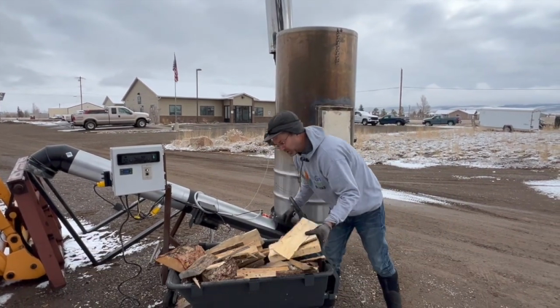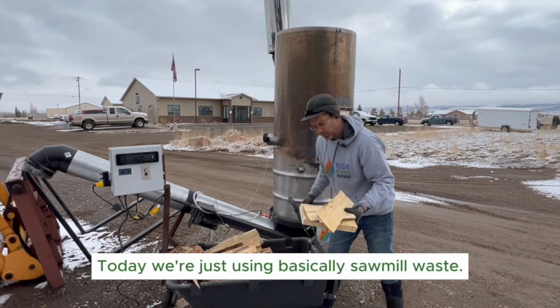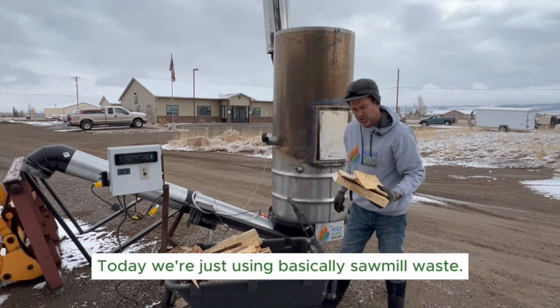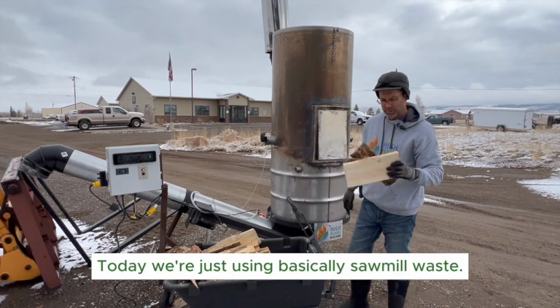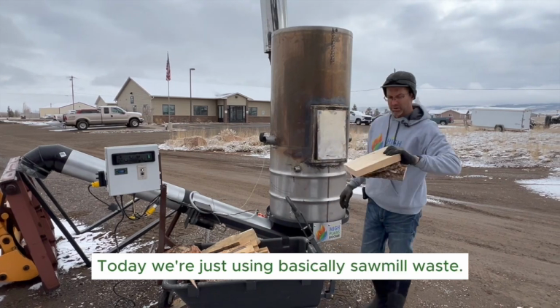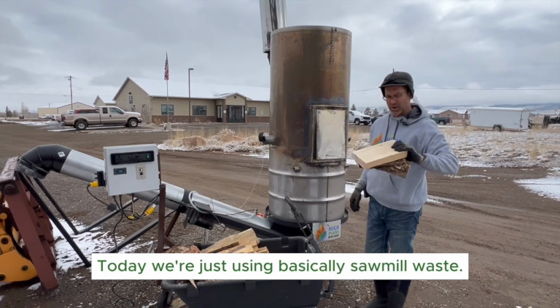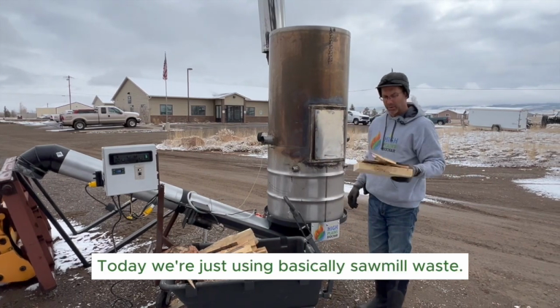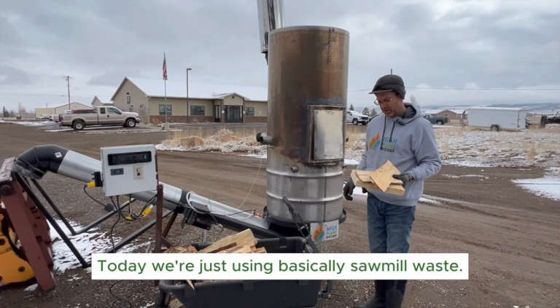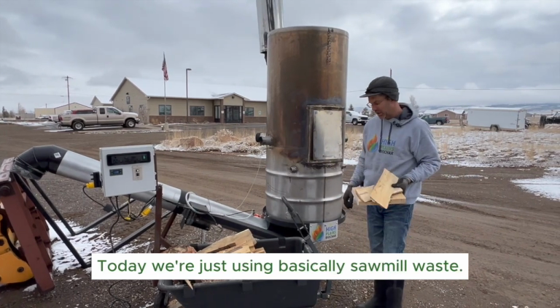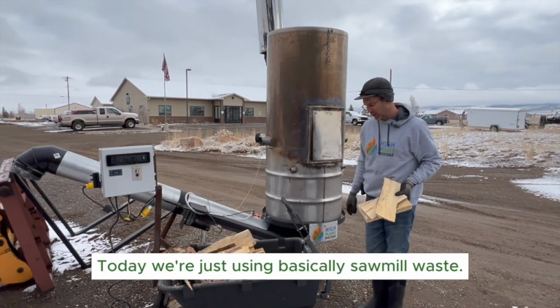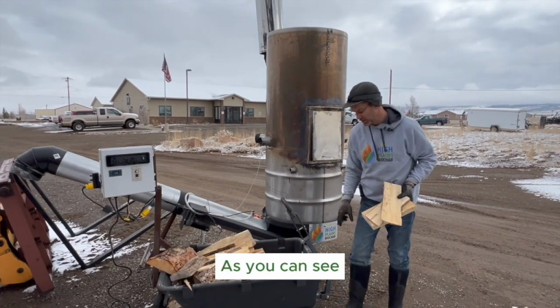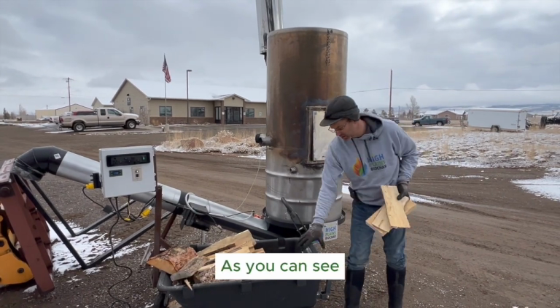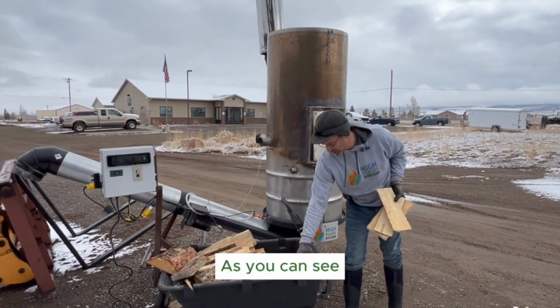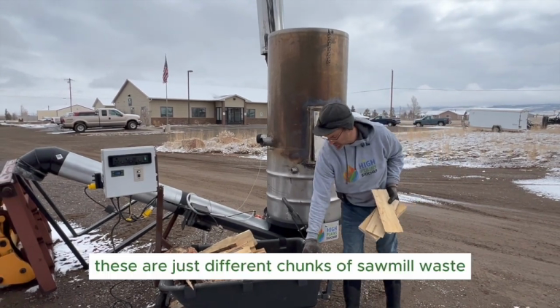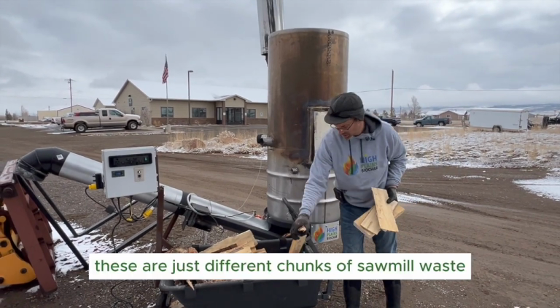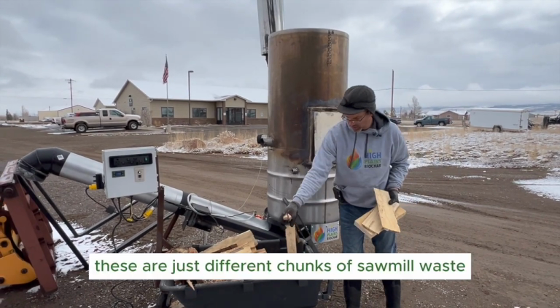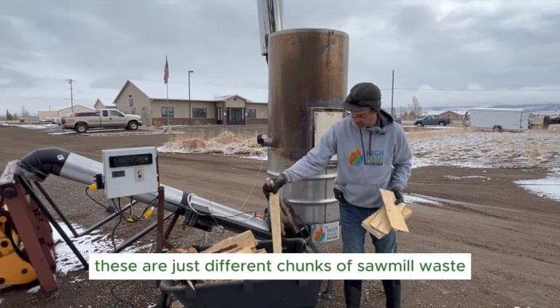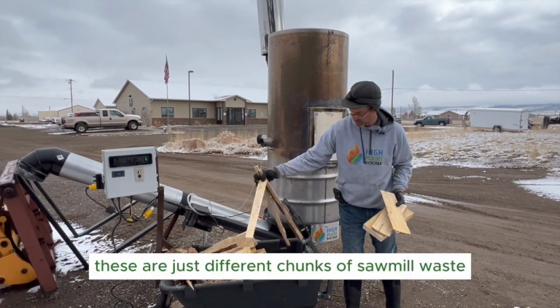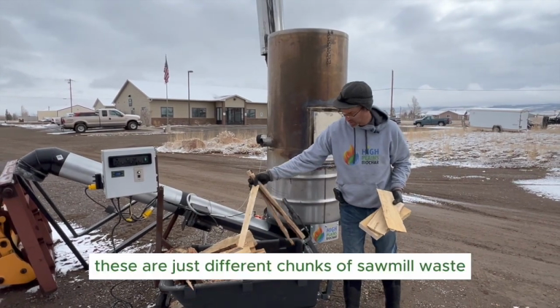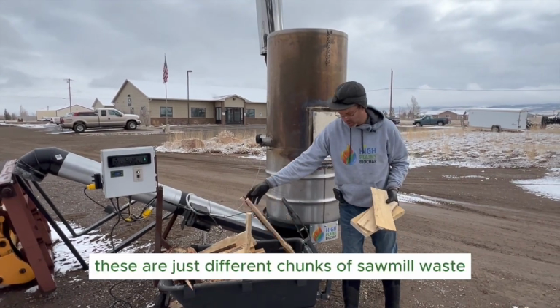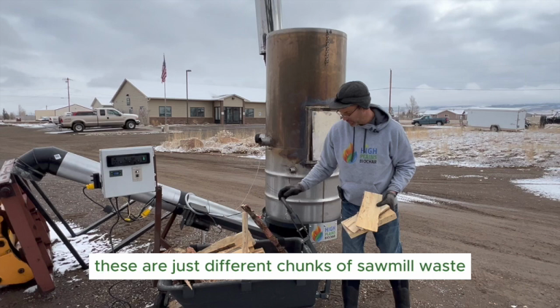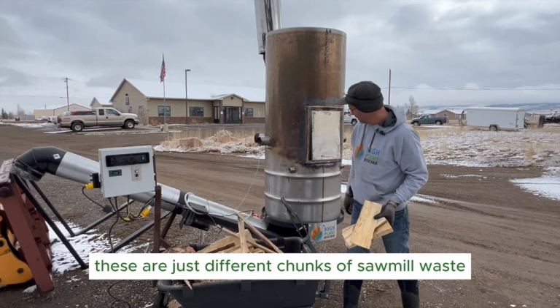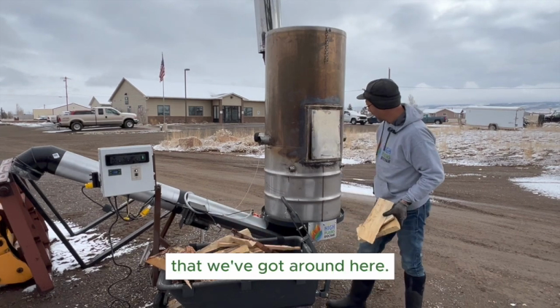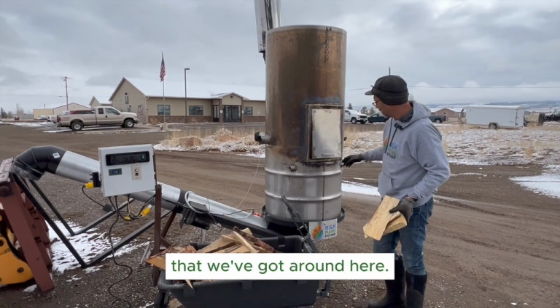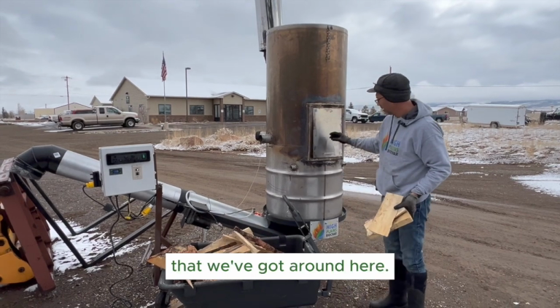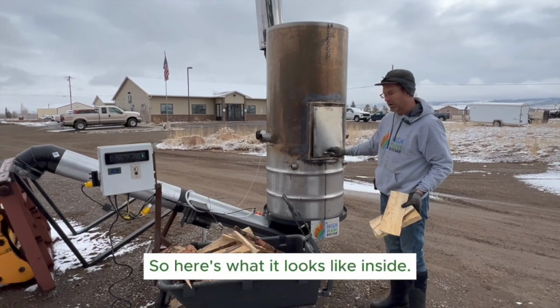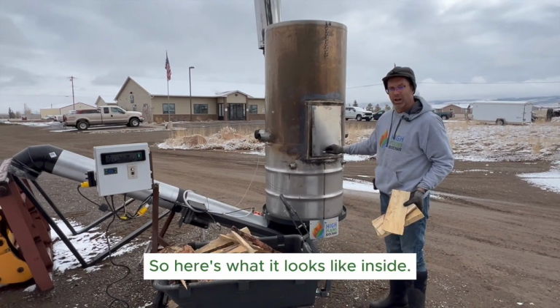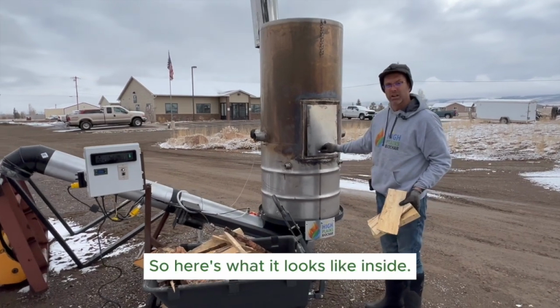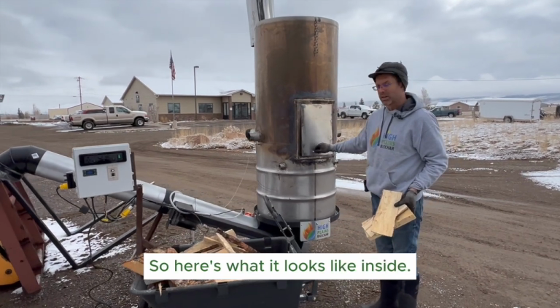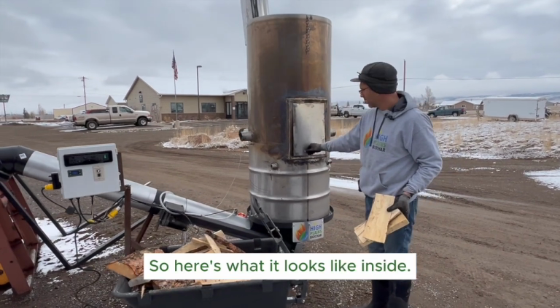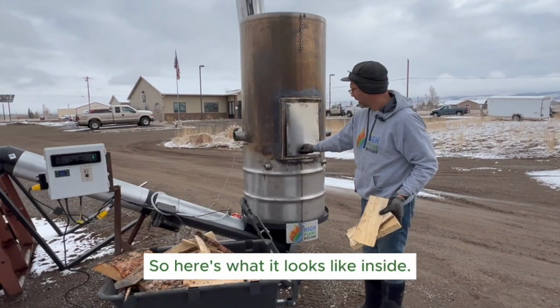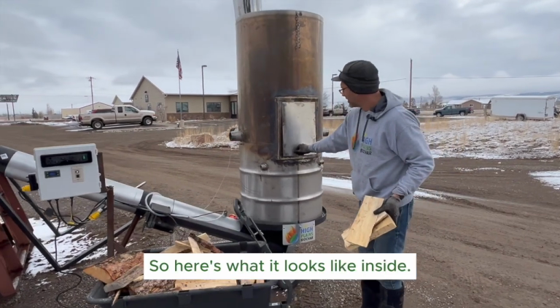Today we're just using basically sawmill waste. As you can see, these are just different chunks of sawmill waste that we've got around here — here's what it looks like inside.